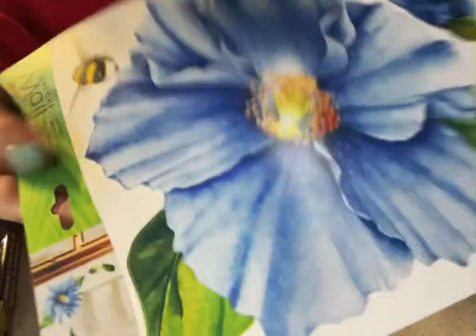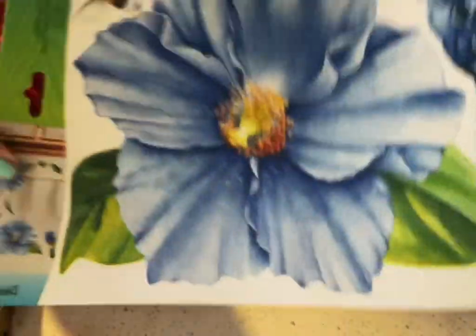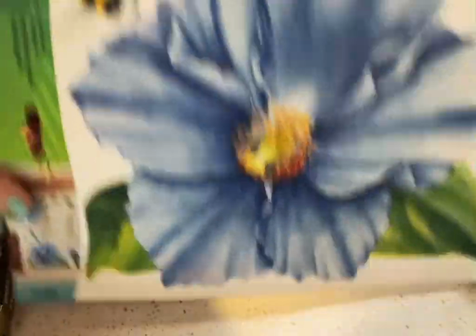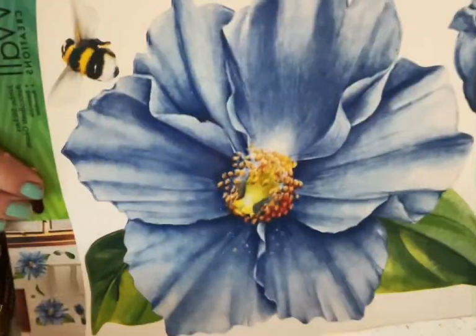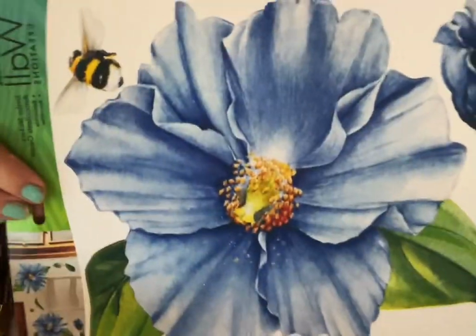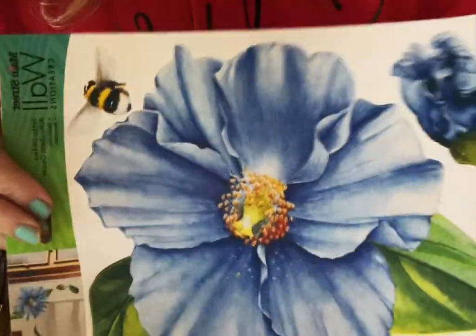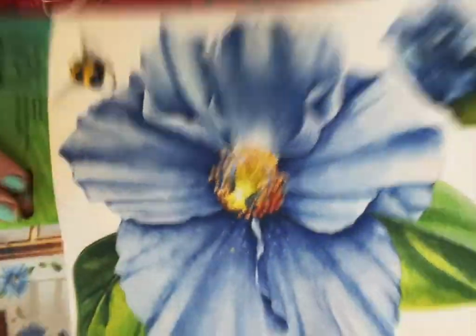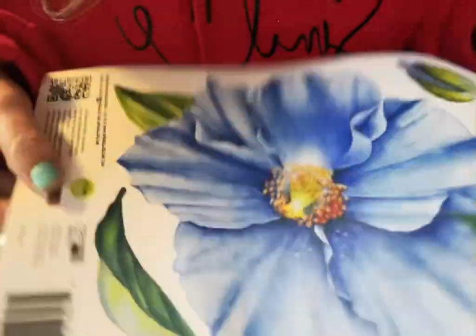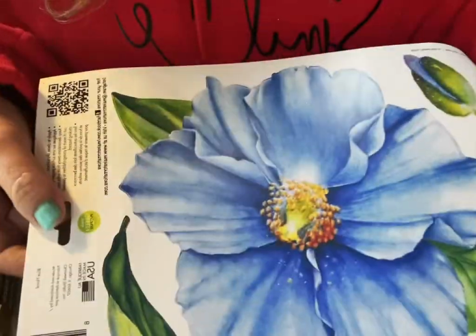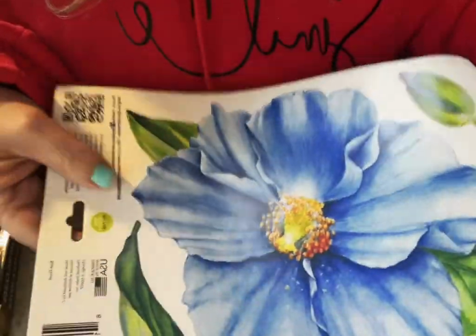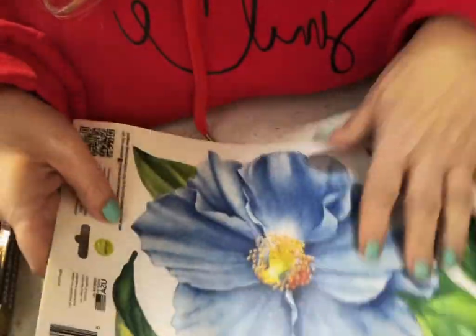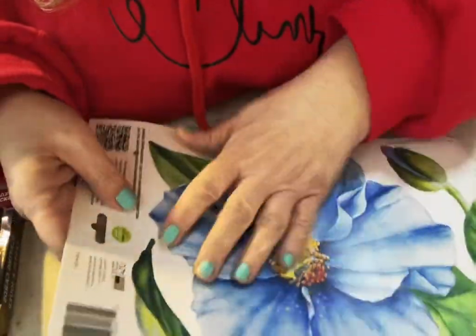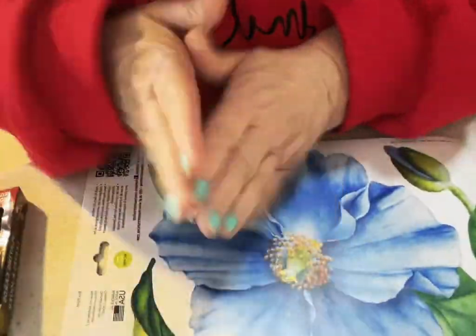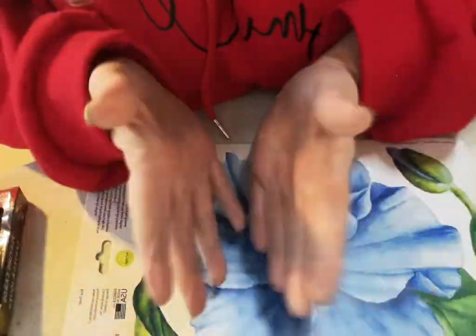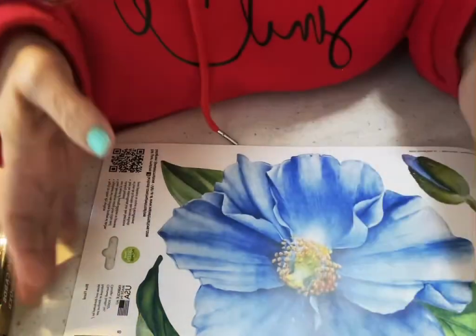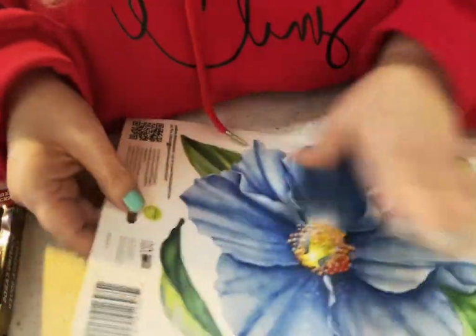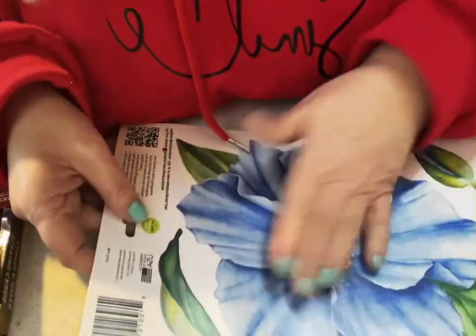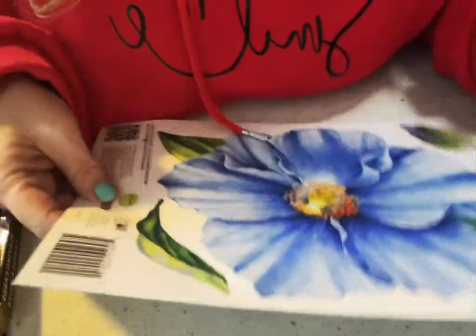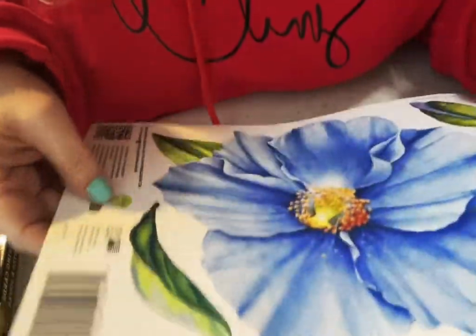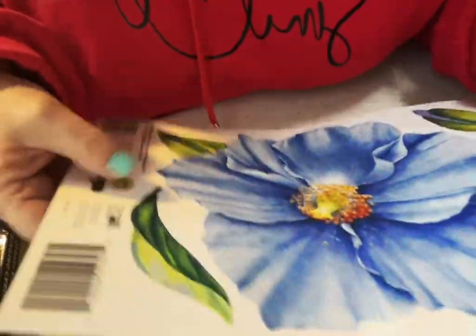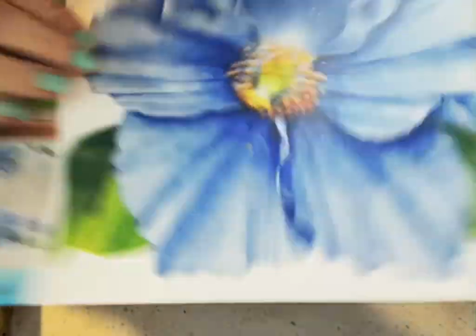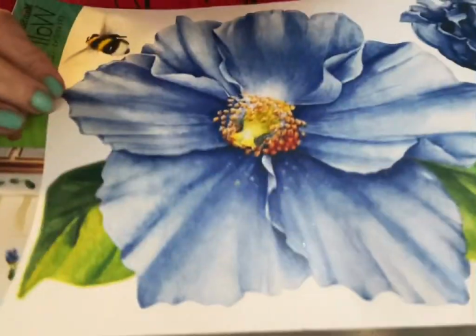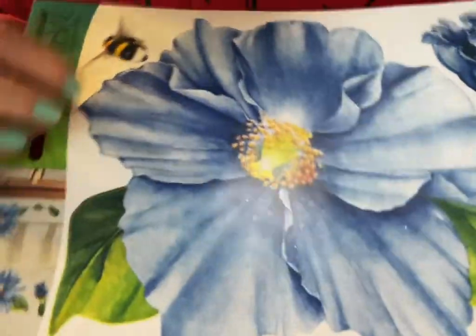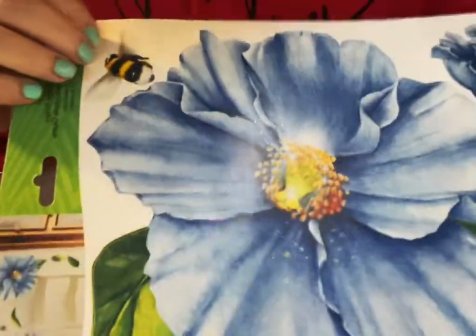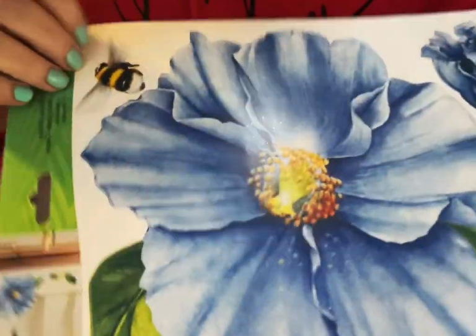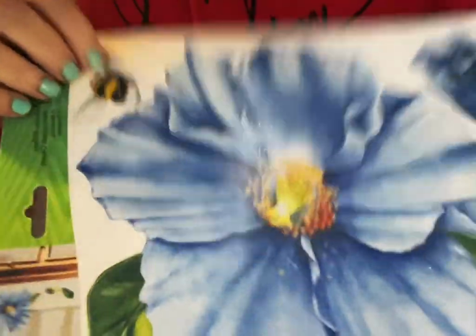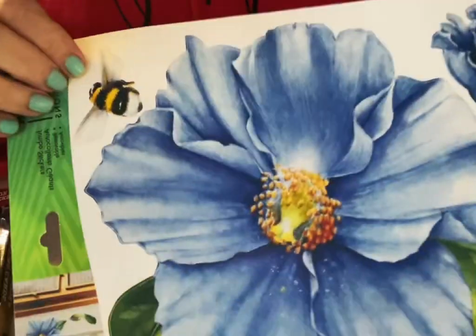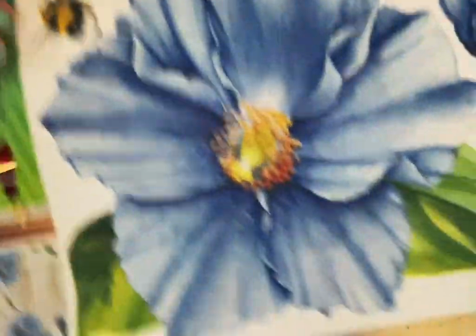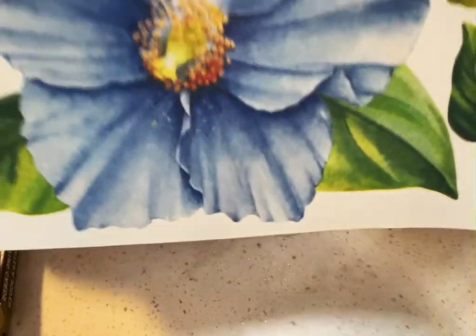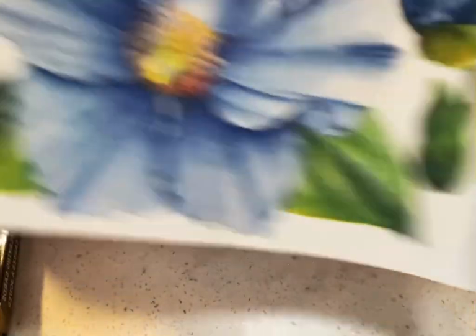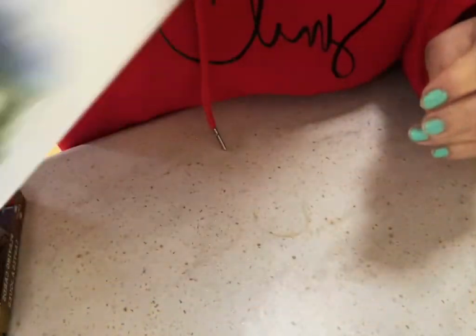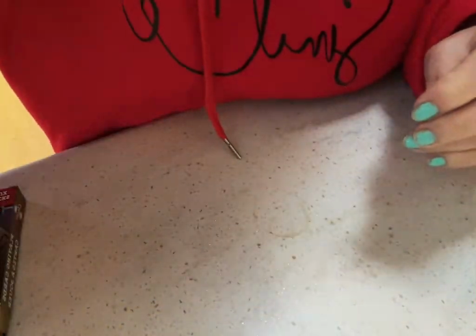This was new at my store - that is so pretty. I'm going to do this as the outside of a journal cover. The bees! I love bees.